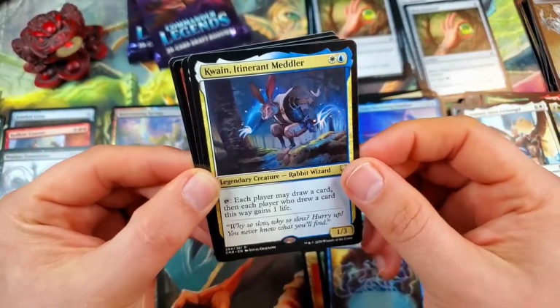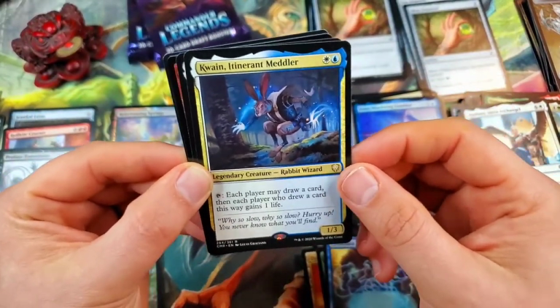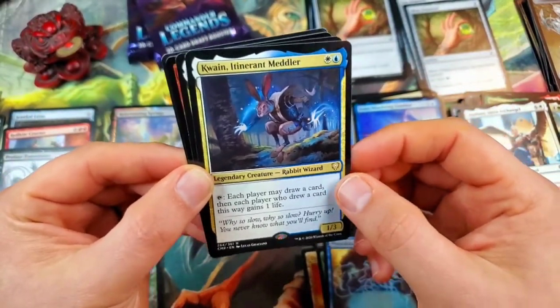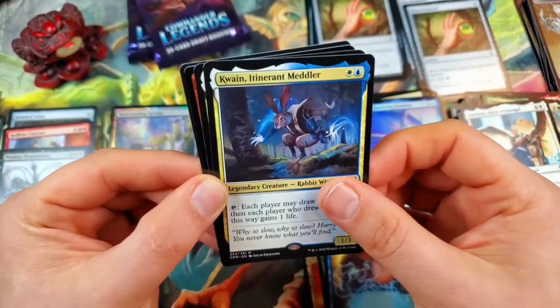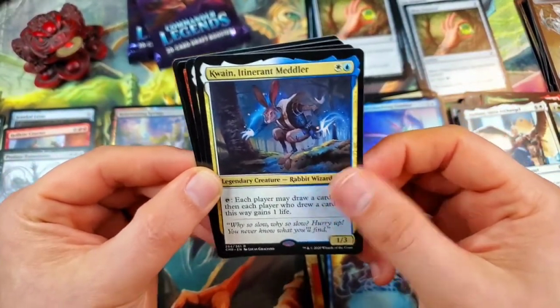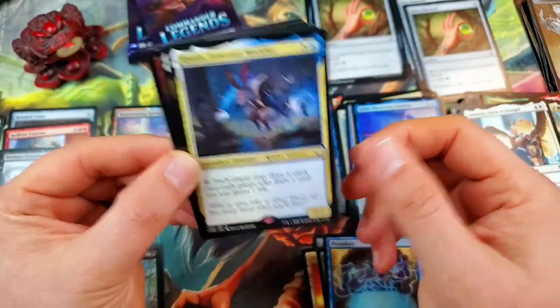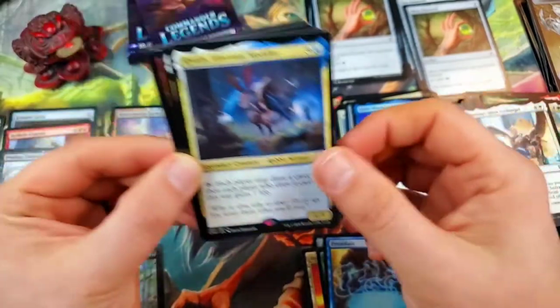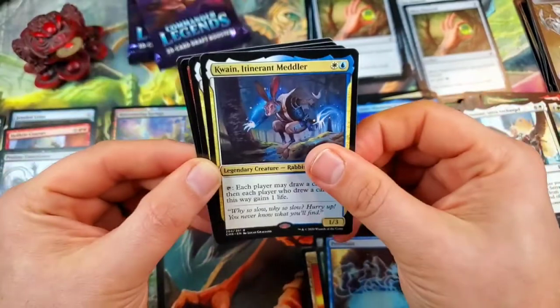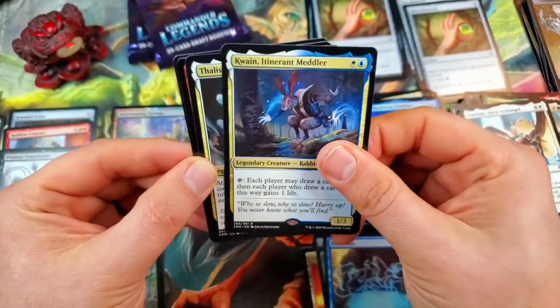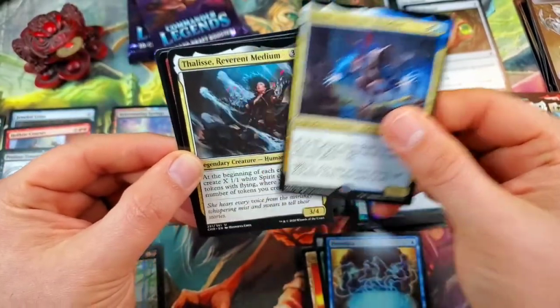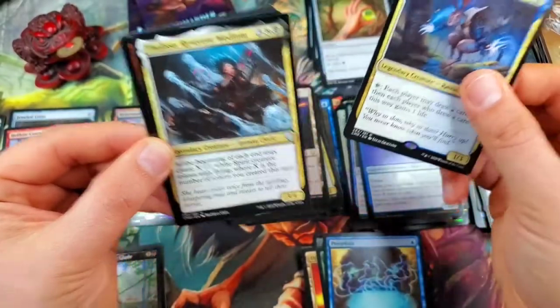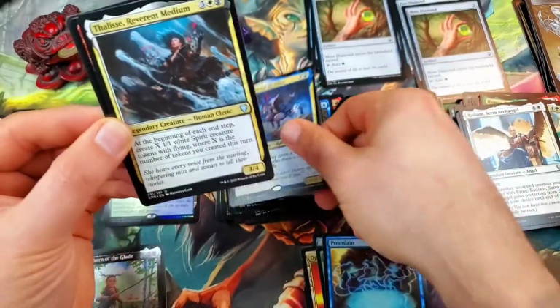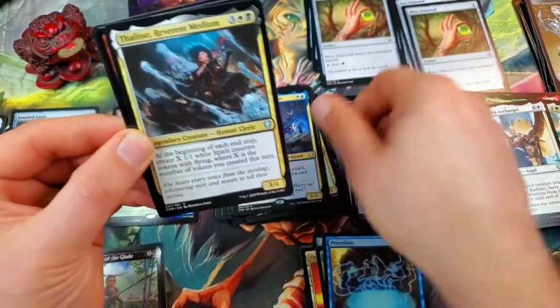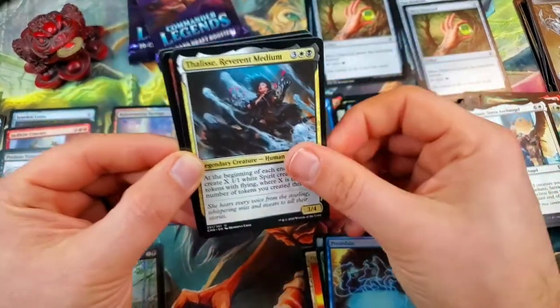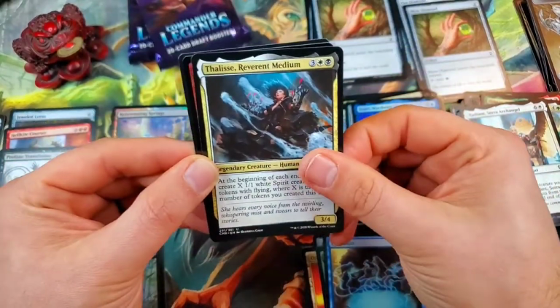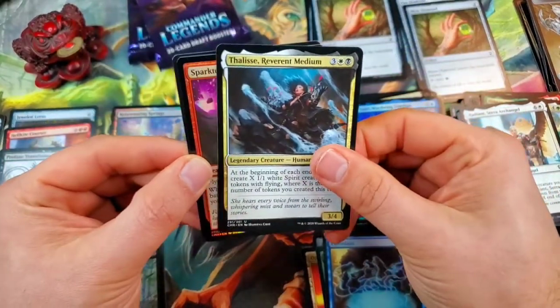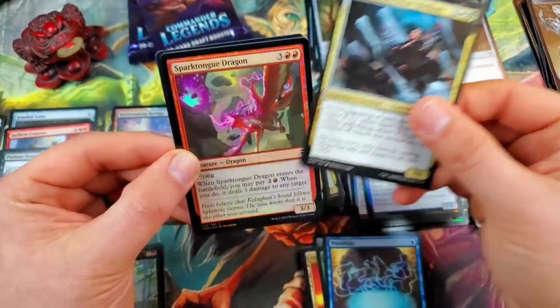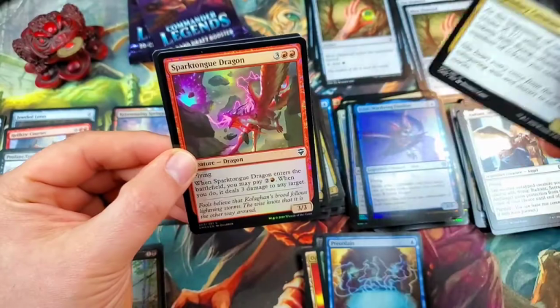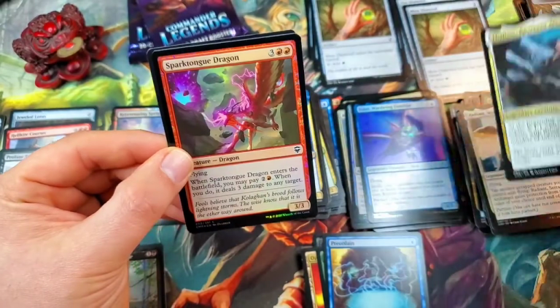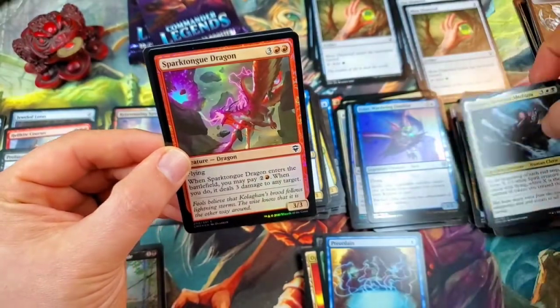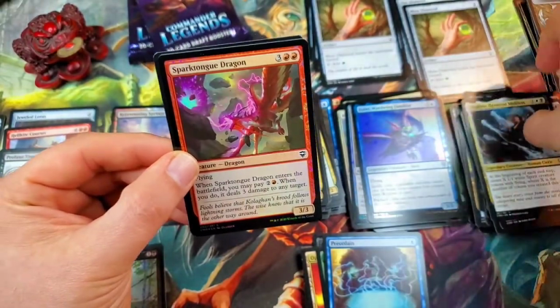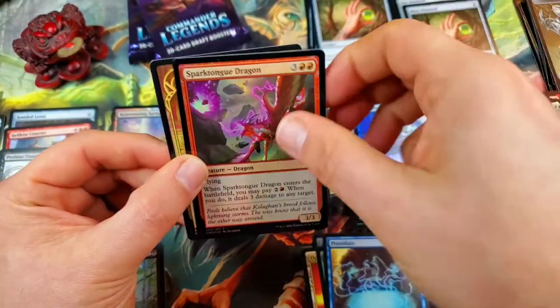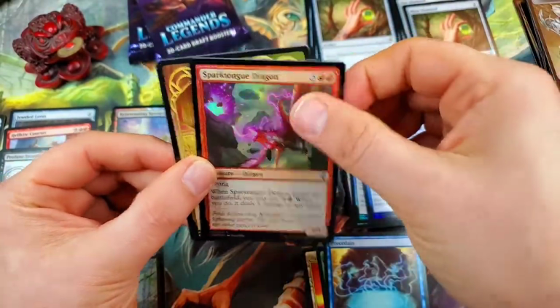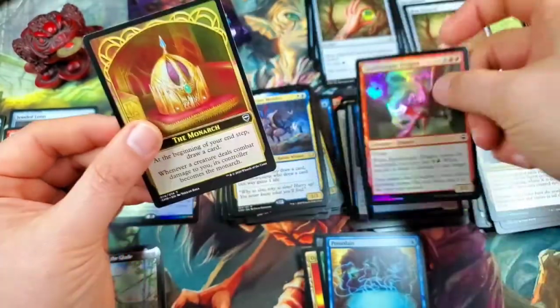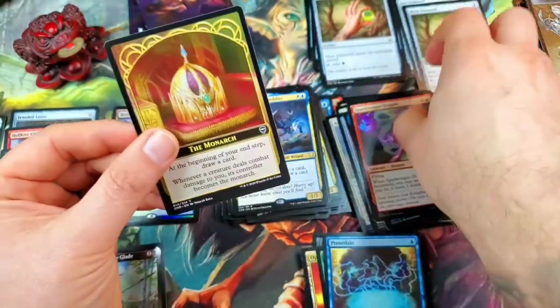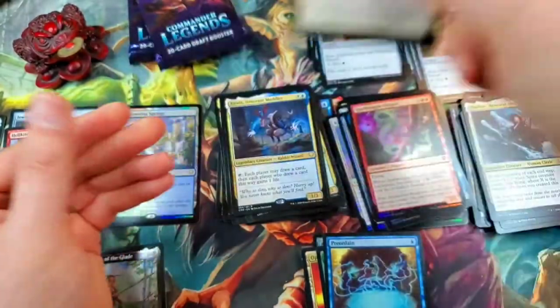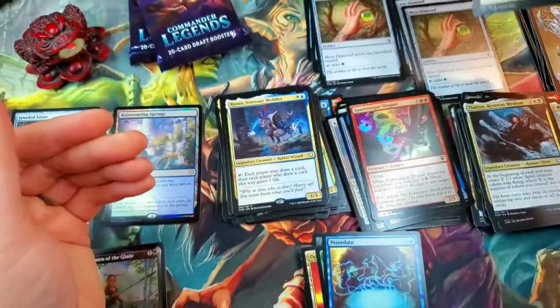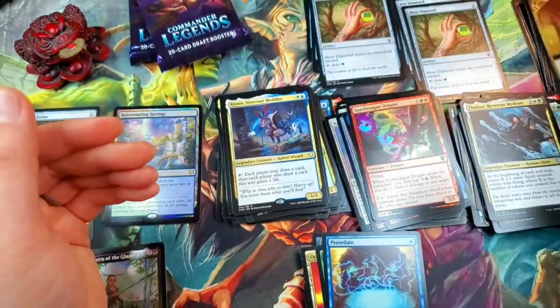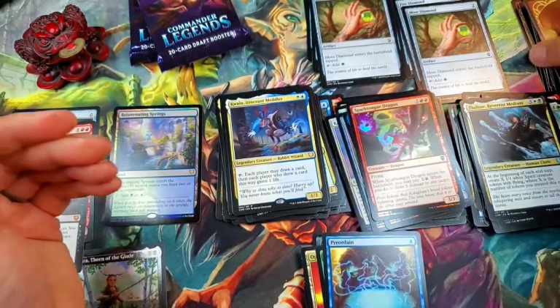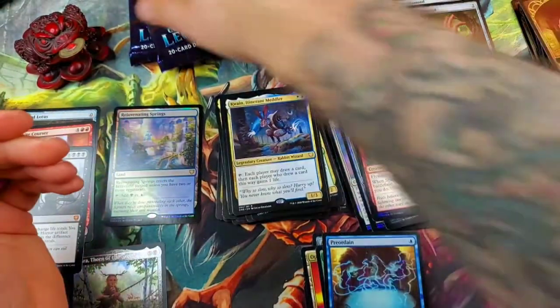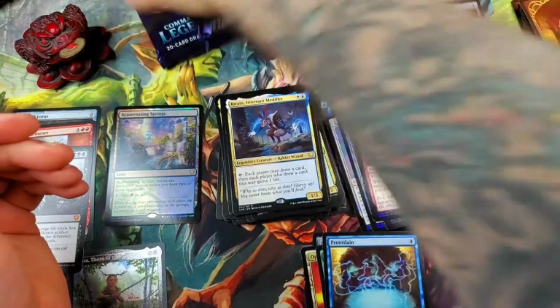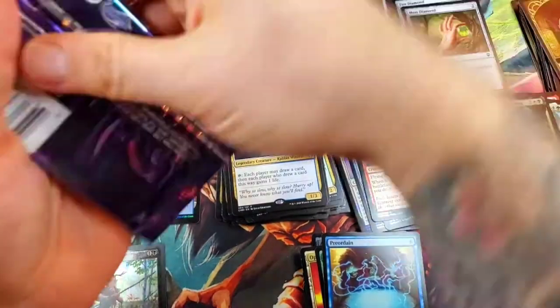Kwain, the Meddler — the rabbit wizard — he's cool. That's a double rare. And Felice, Reverent Medium, with a Spark Tongue Dragon for our foil, and the Monarch. Two packs left.